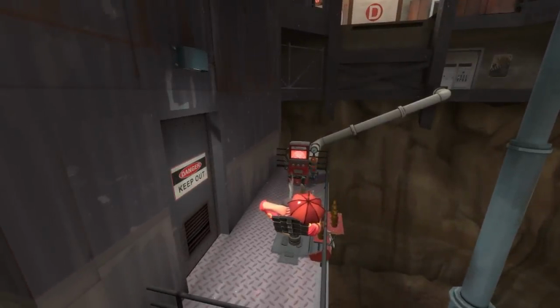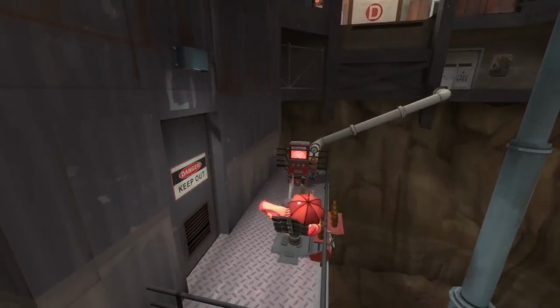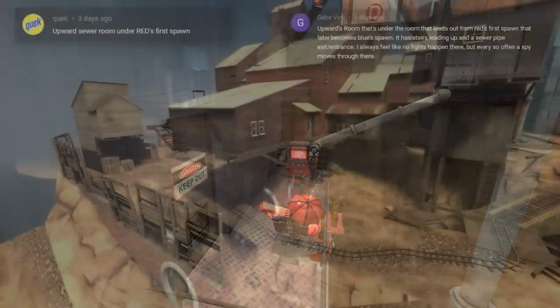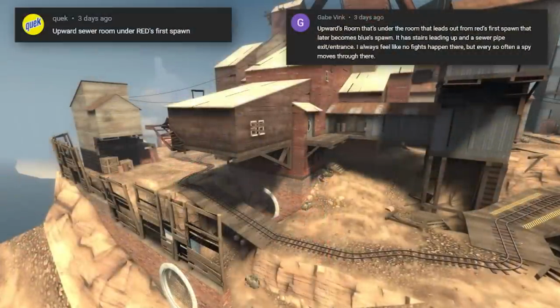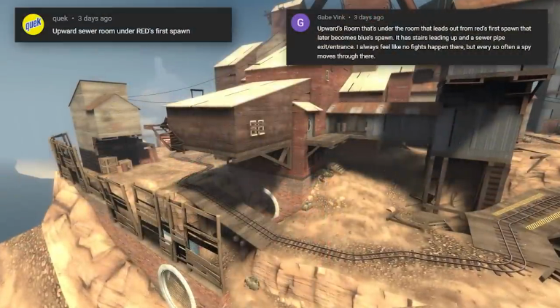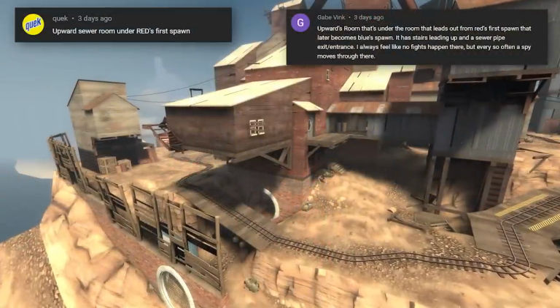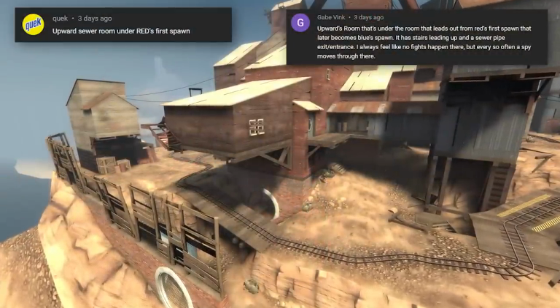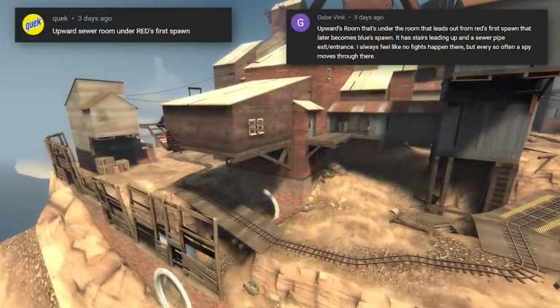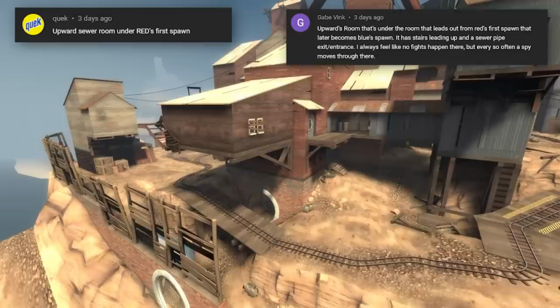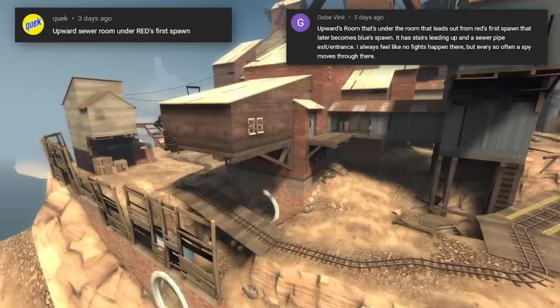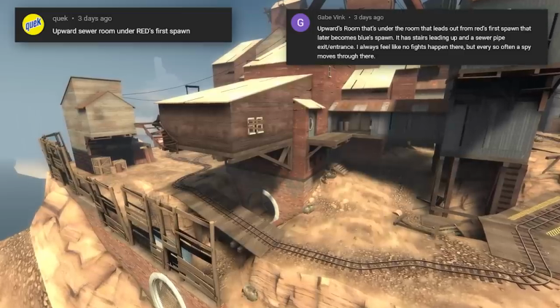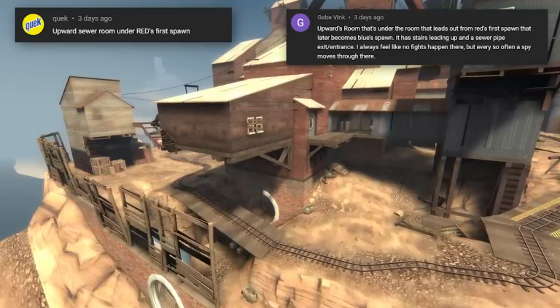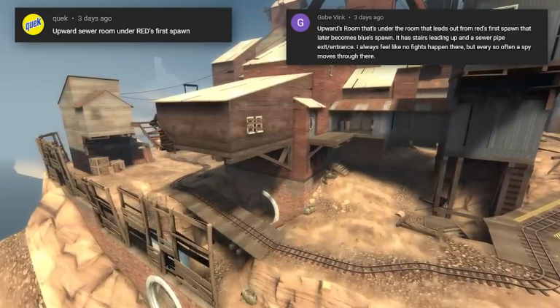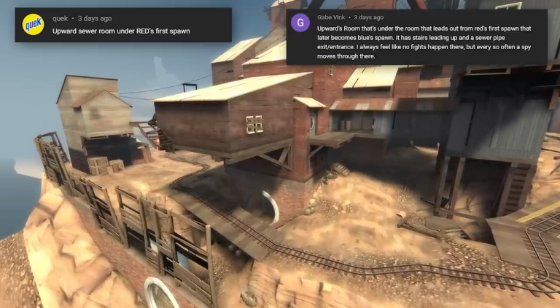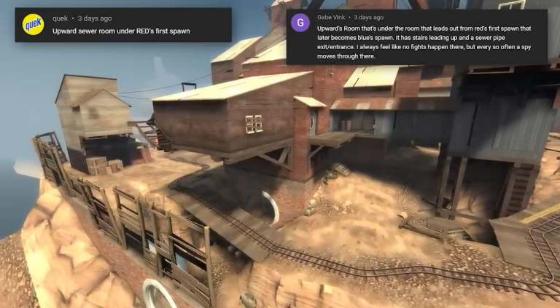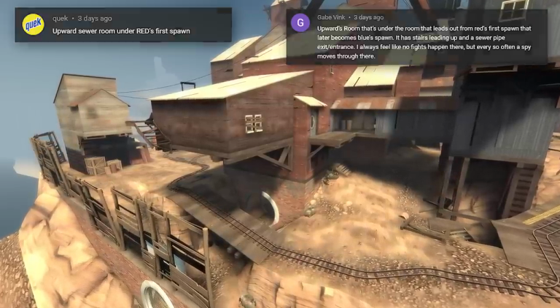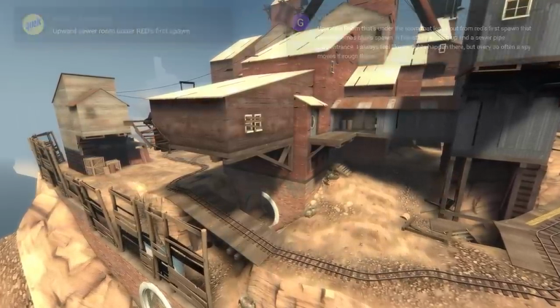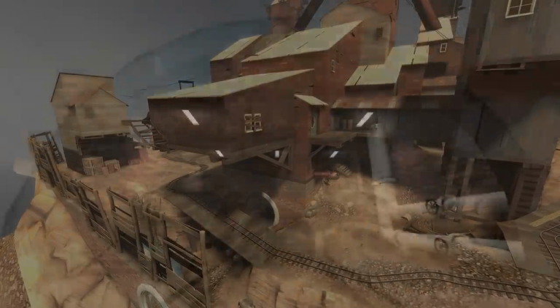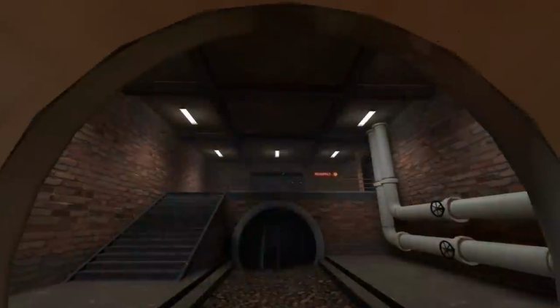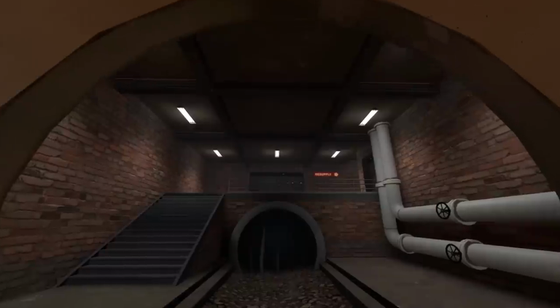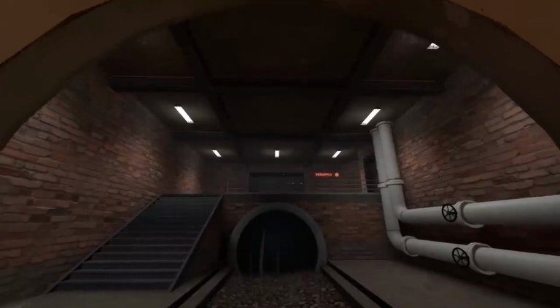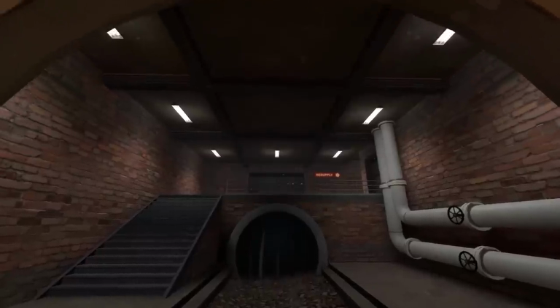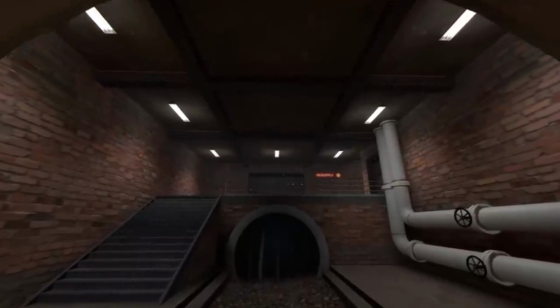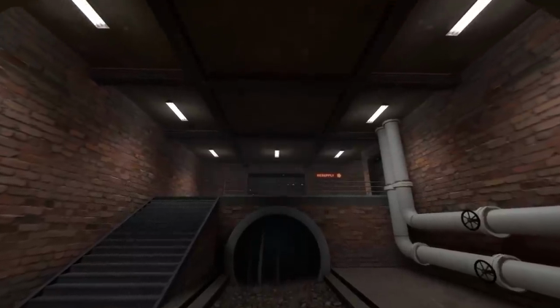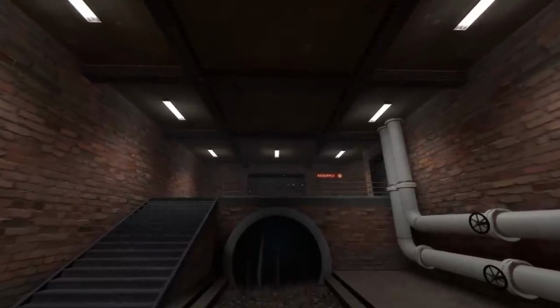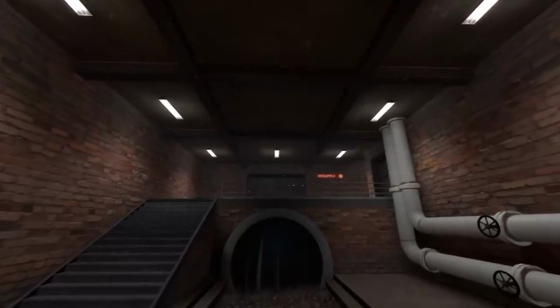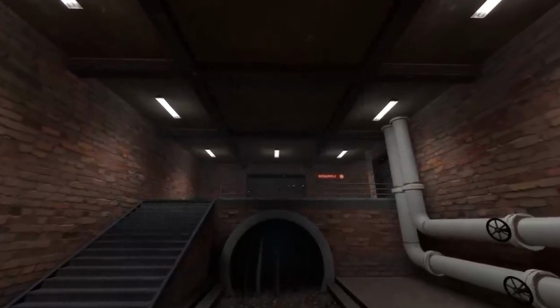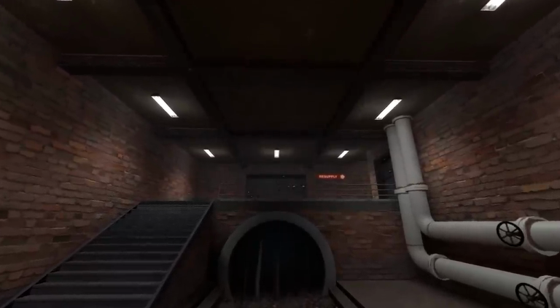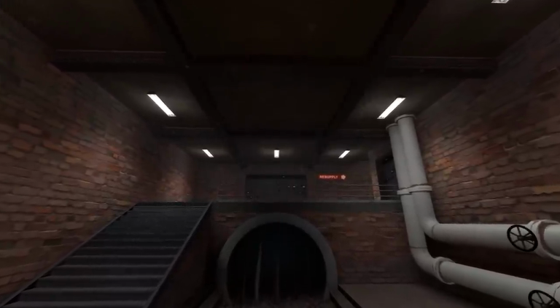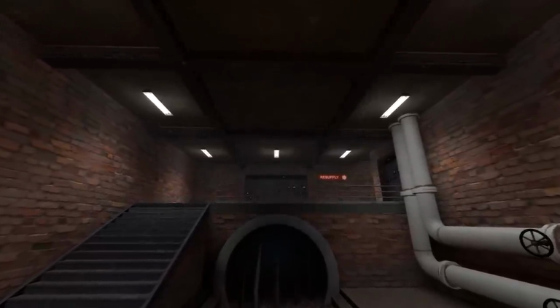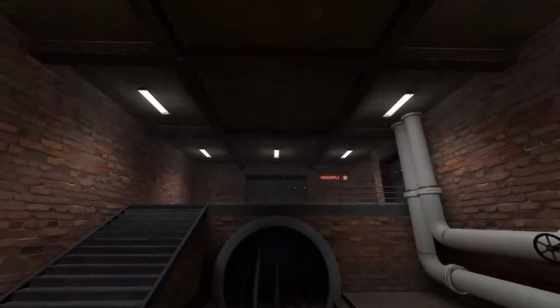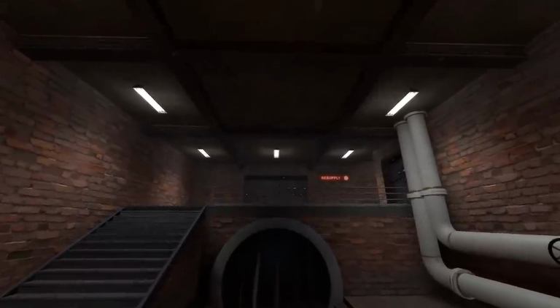Two people brought up the basement area underneath red's first spawn on Upward. It doesn't see too many fights - it's more used for quick passages for spies.